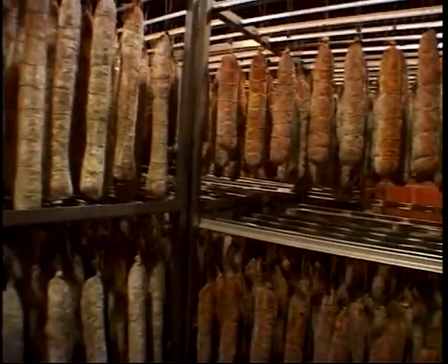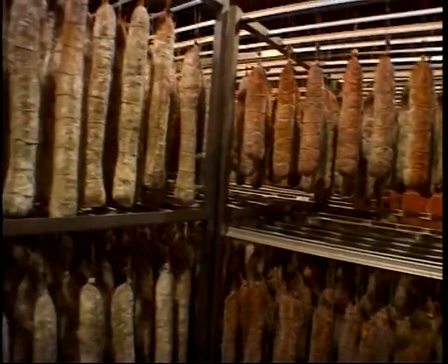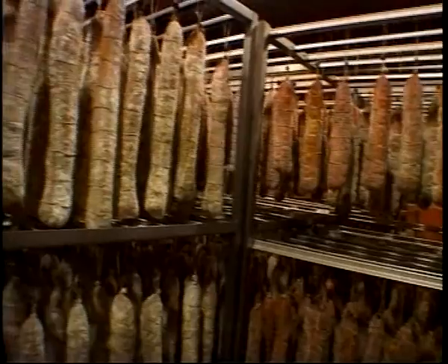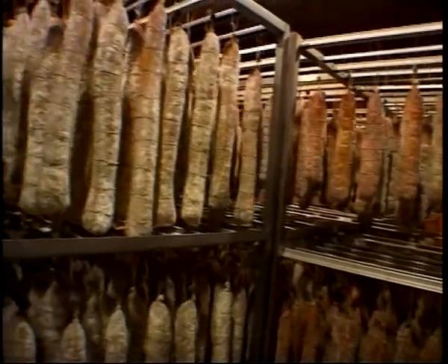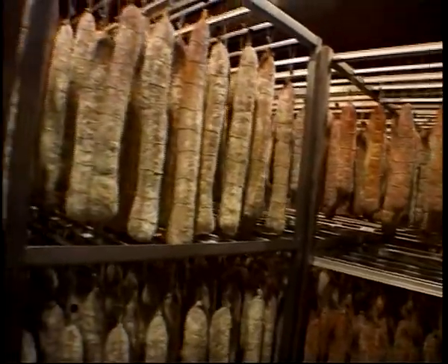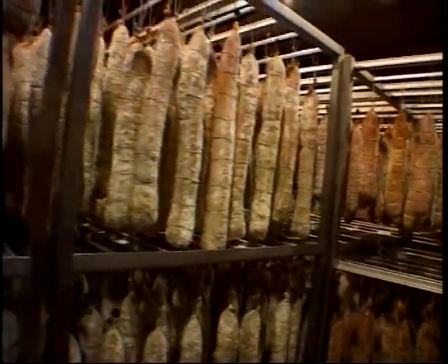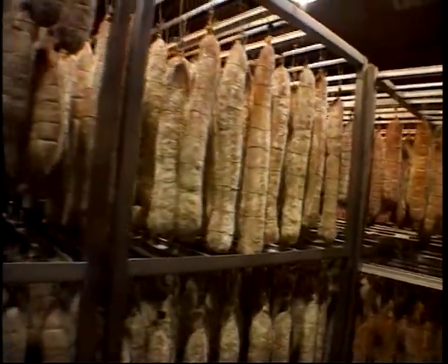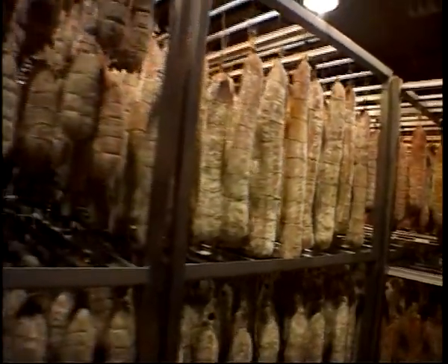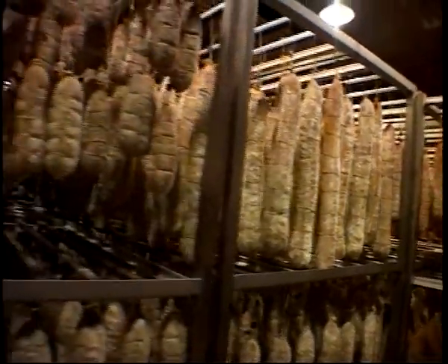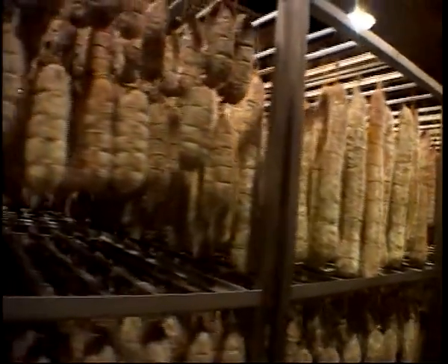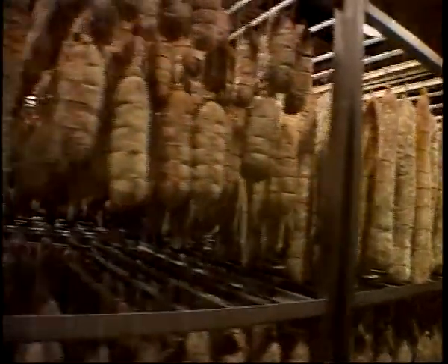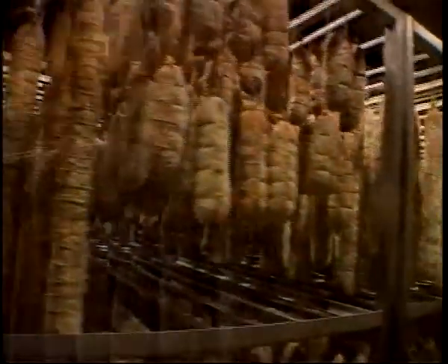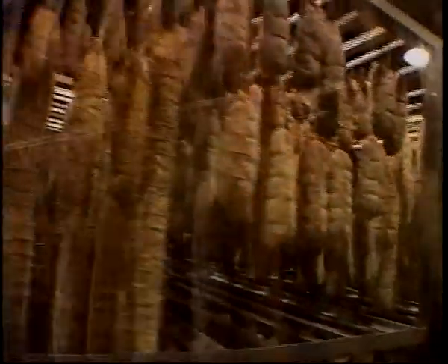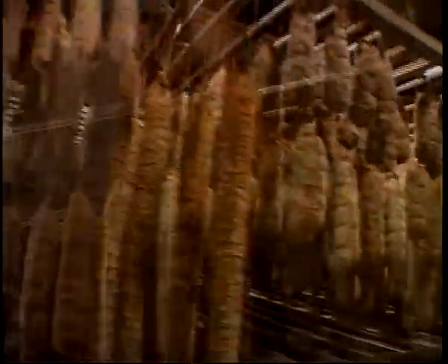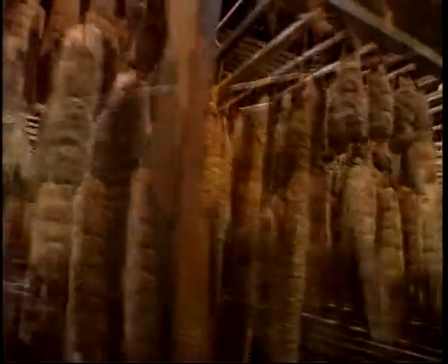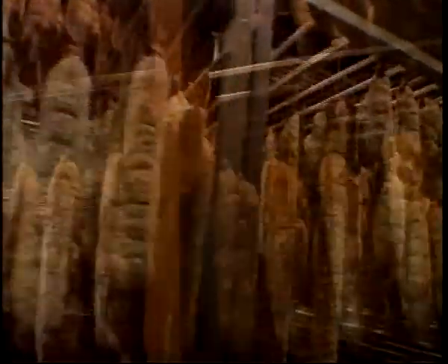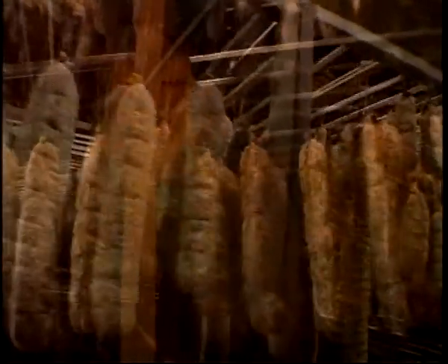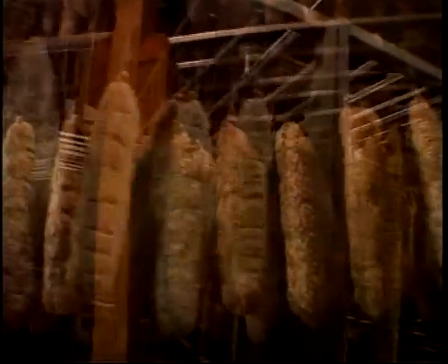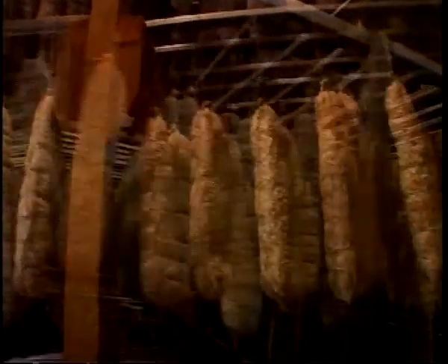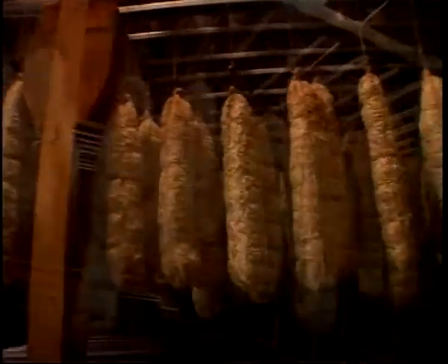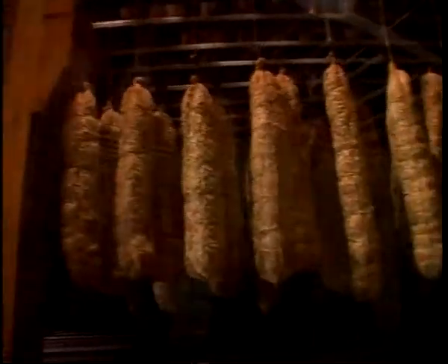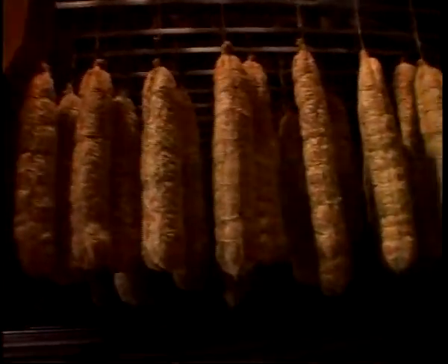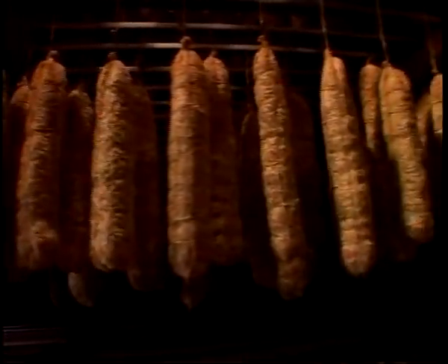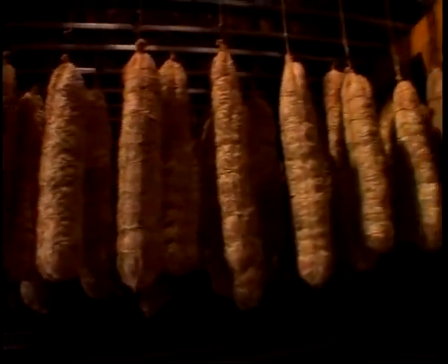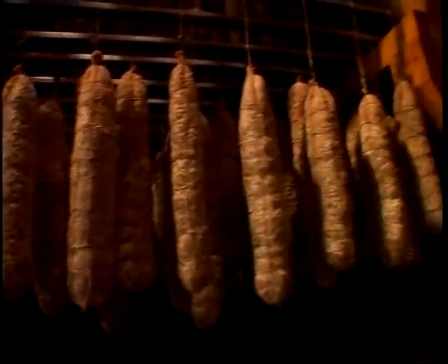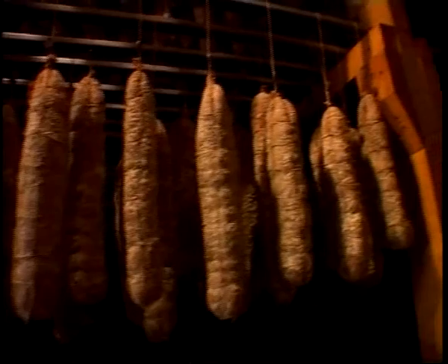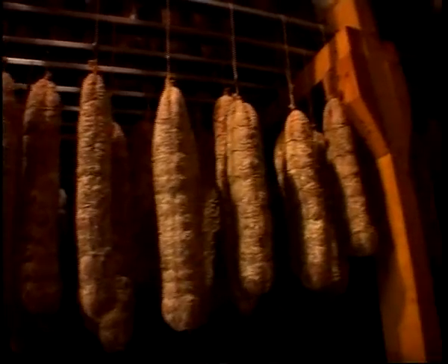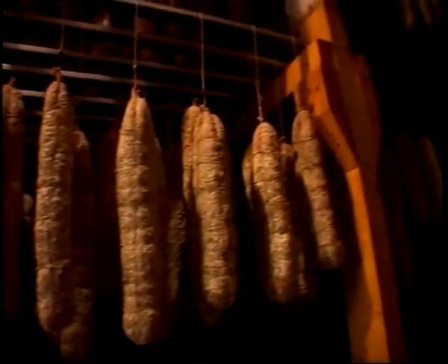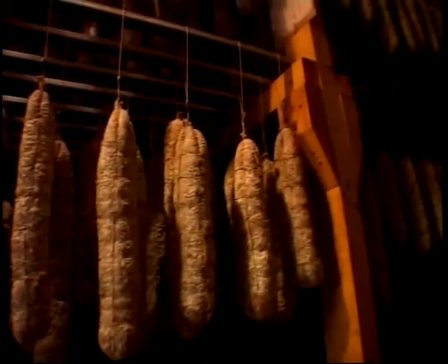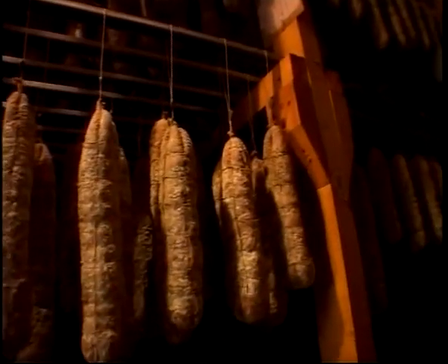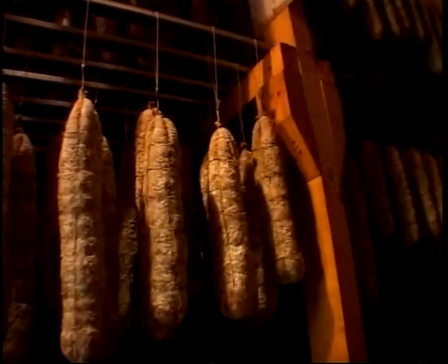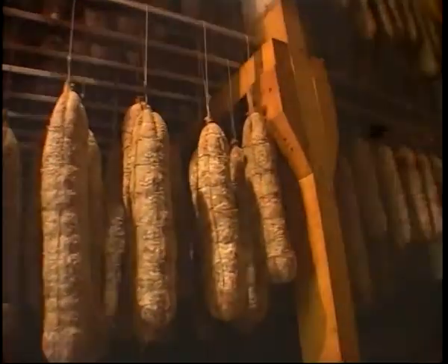There are a great many salamis, all full of flavour and prepared according to the traditions and recipes typical to each region. The ingredients used may vary, from just pepper and garlic, to the most varied and tasty of spices.